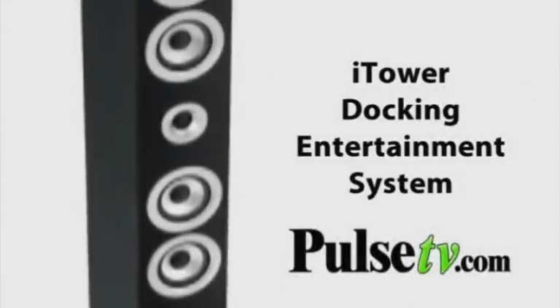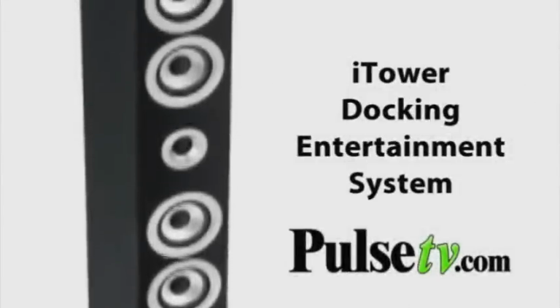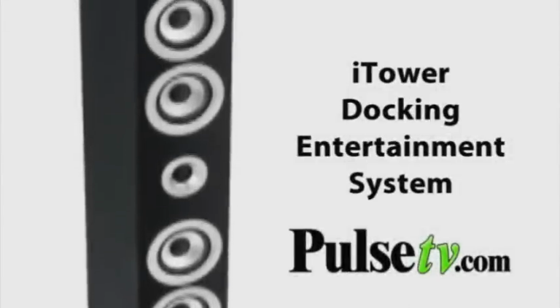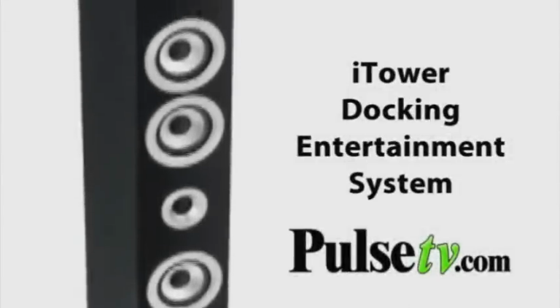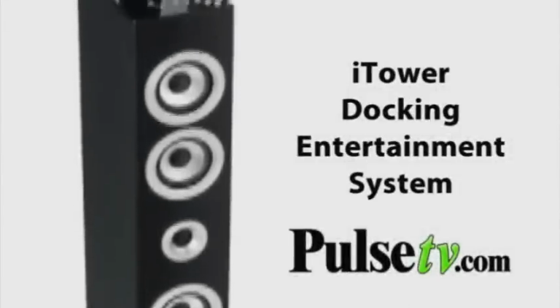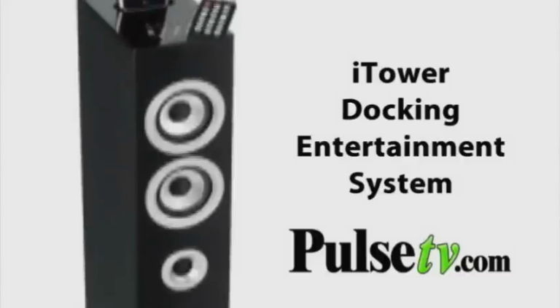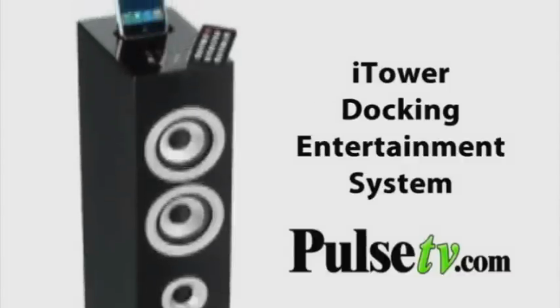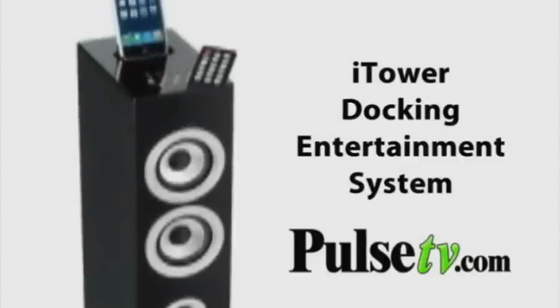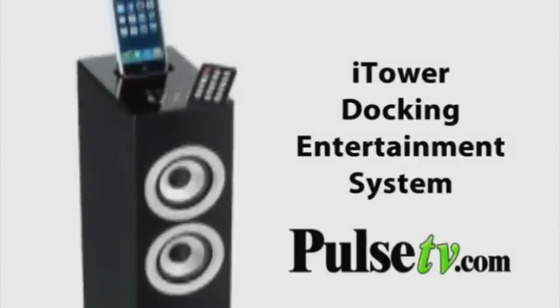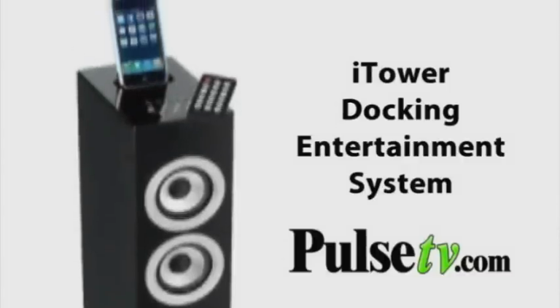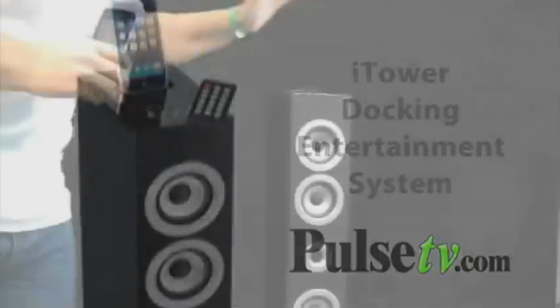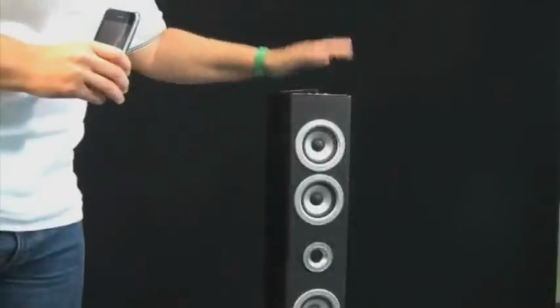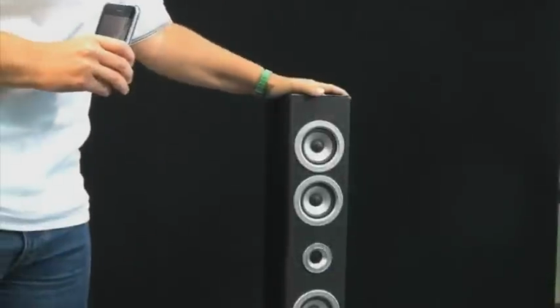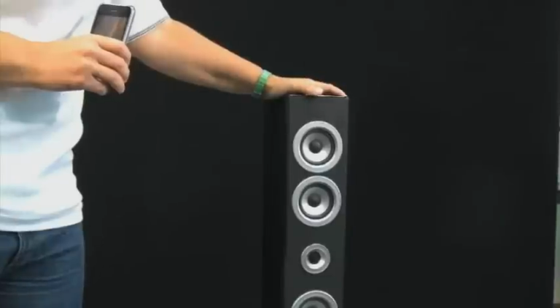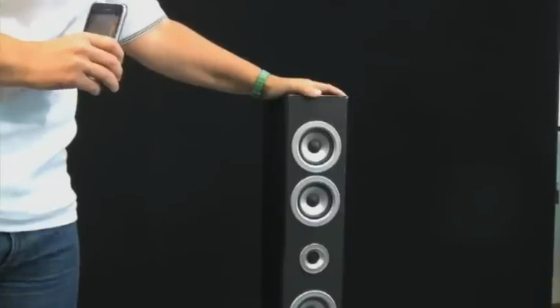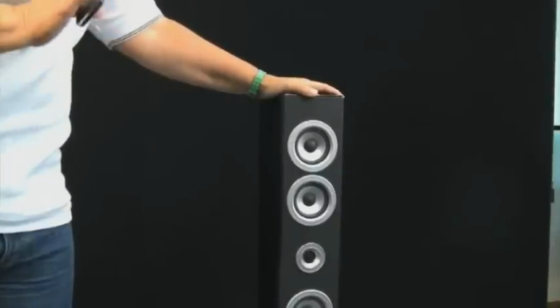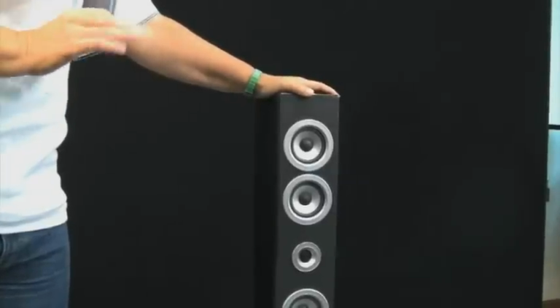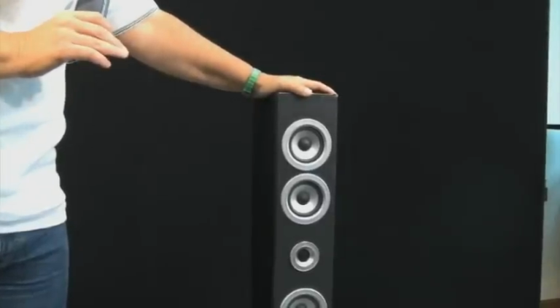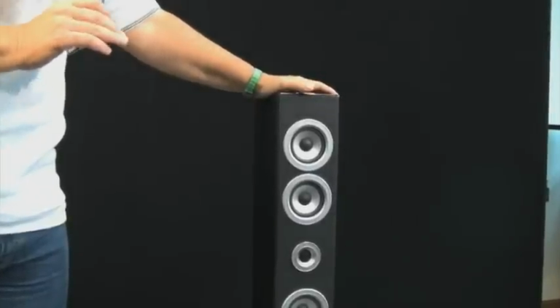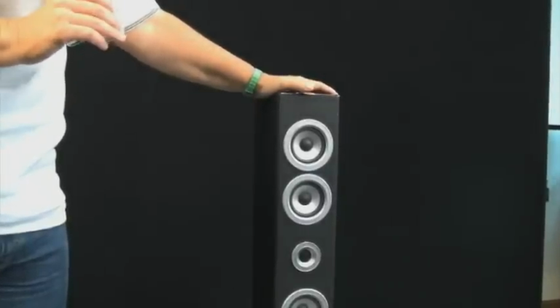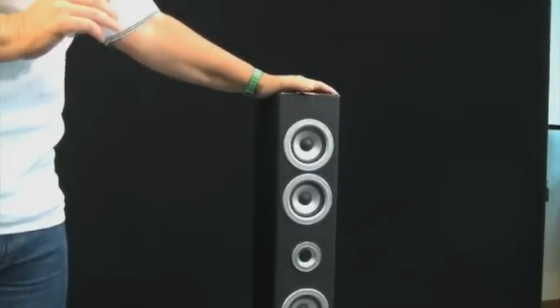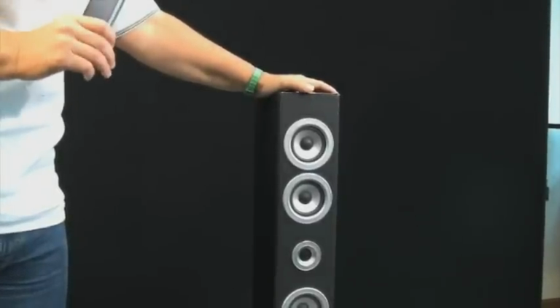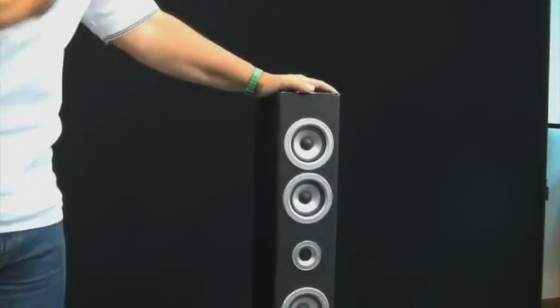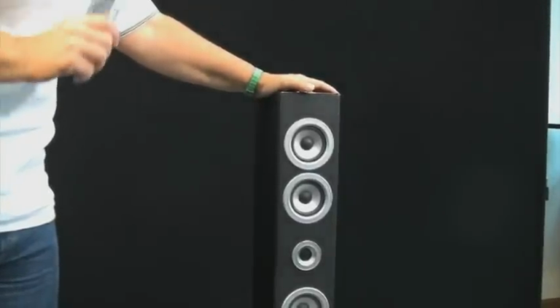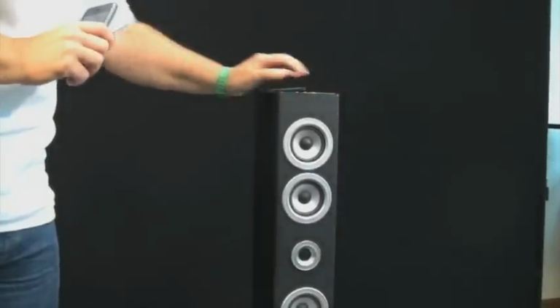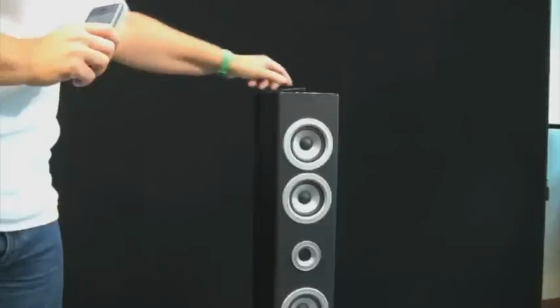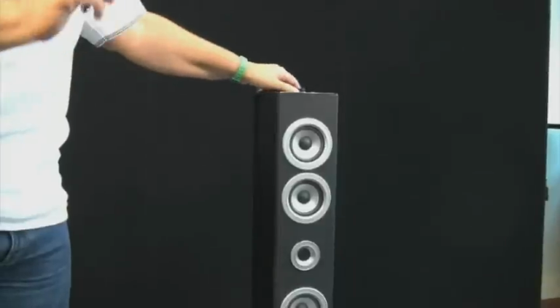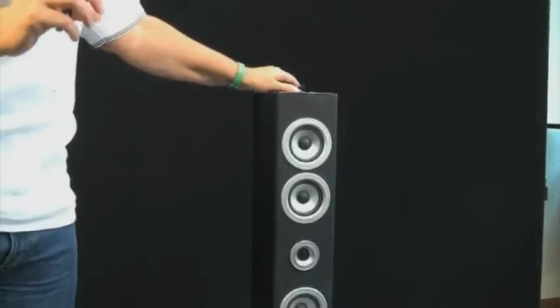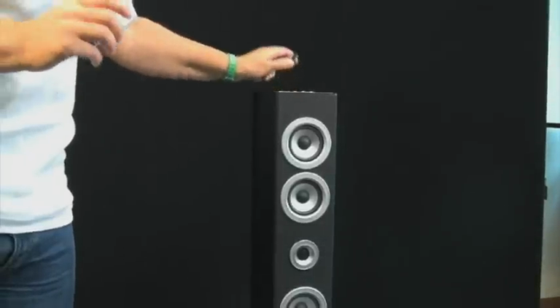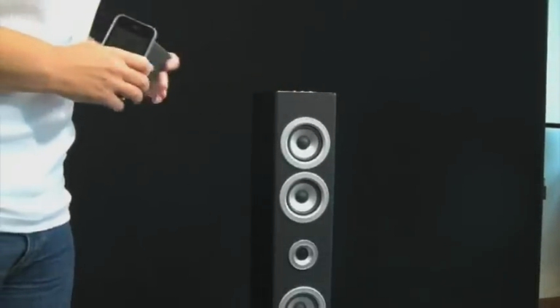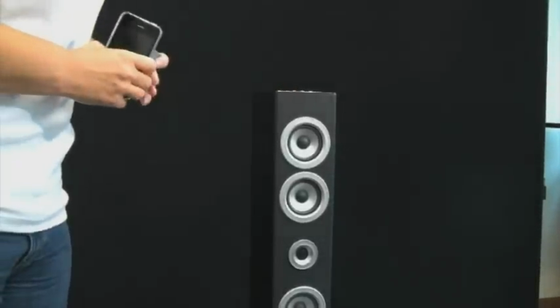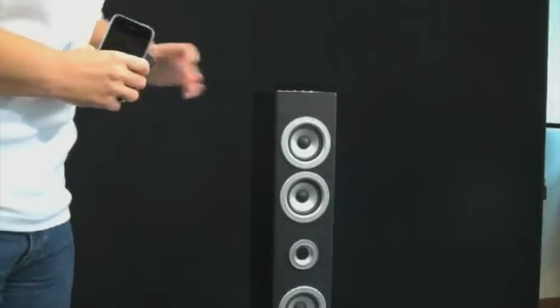Here's our iTower and we just want to show you a couple things about it. It's really one of our popular items, but we do get a lot of phone calls because people say it's not working. One of the things that you have to do if you don't want to read the instructions, because we know a lot of people don't,